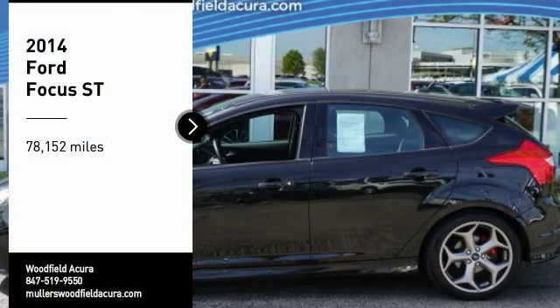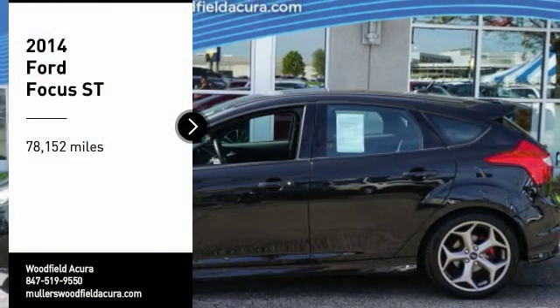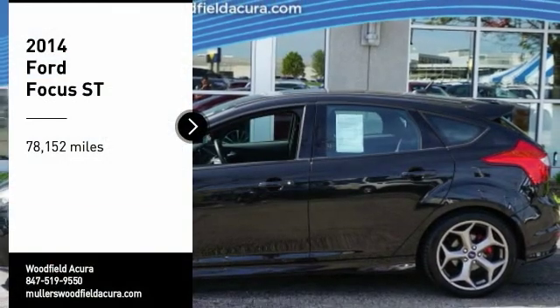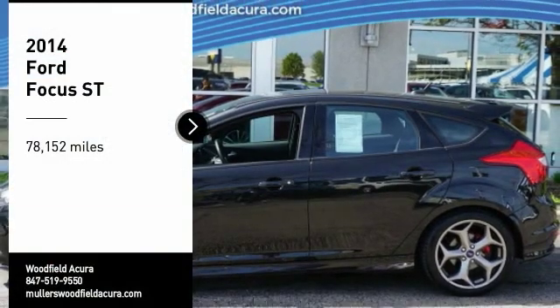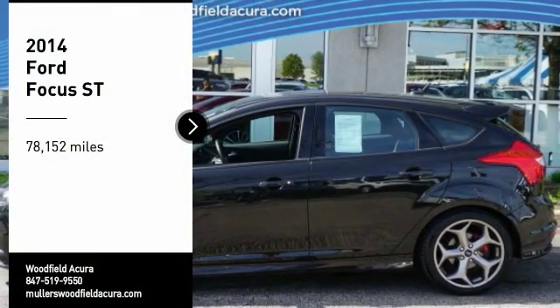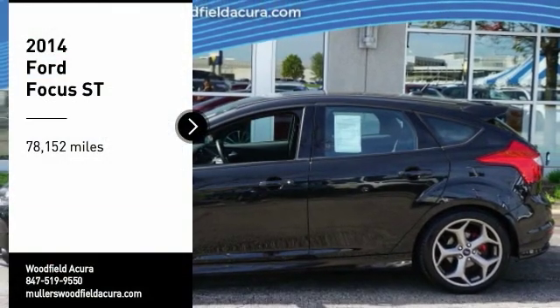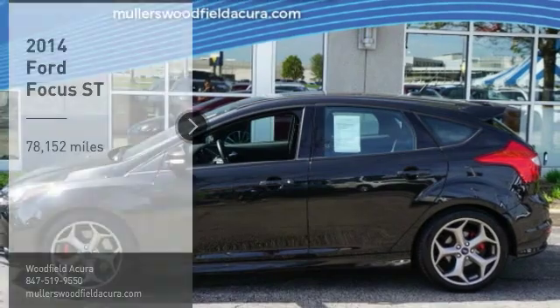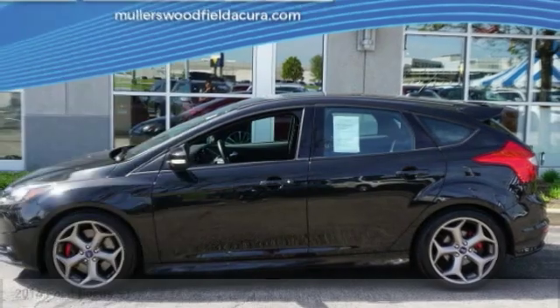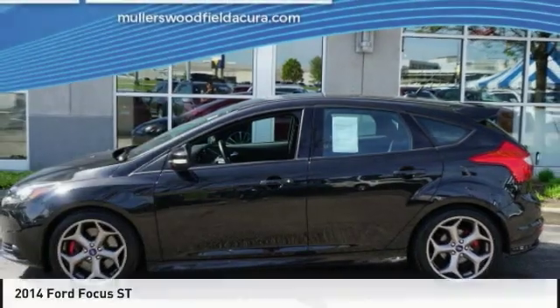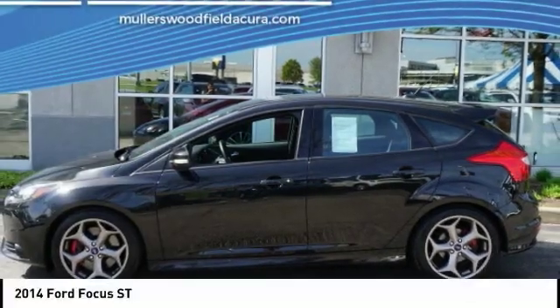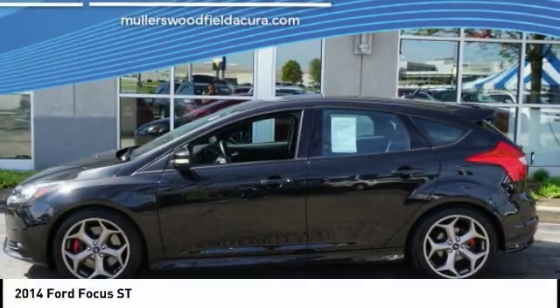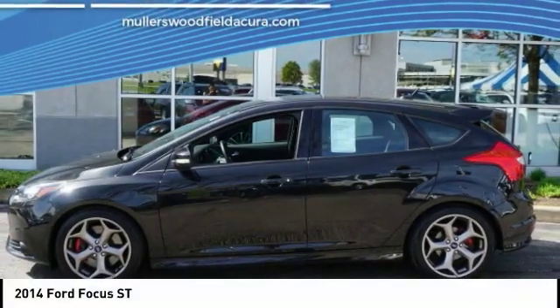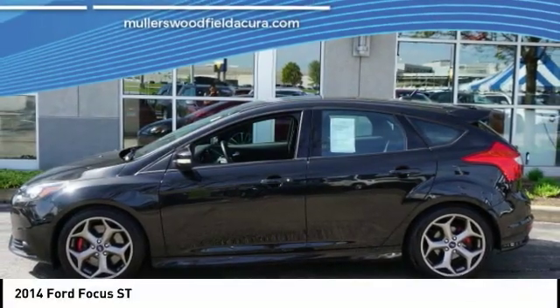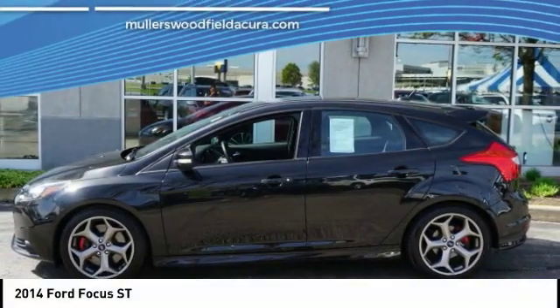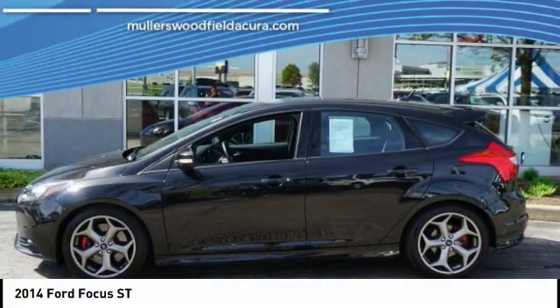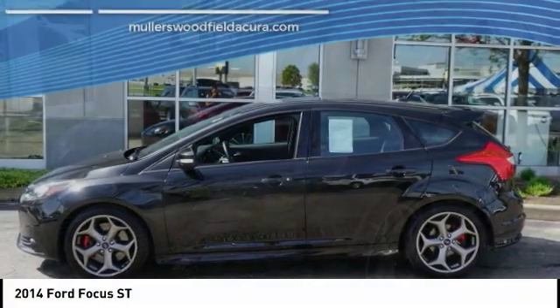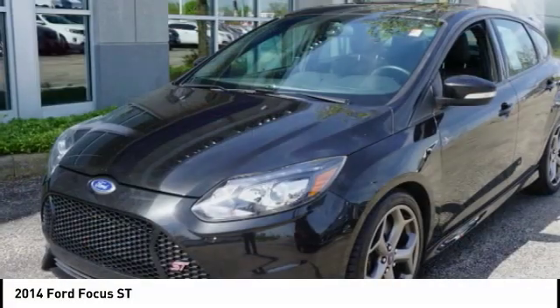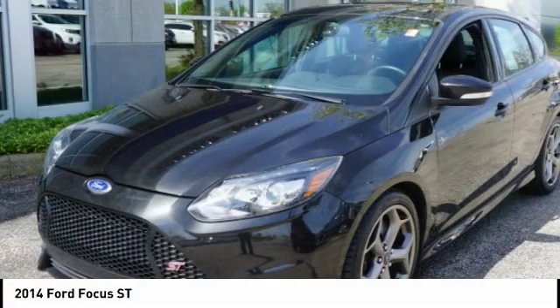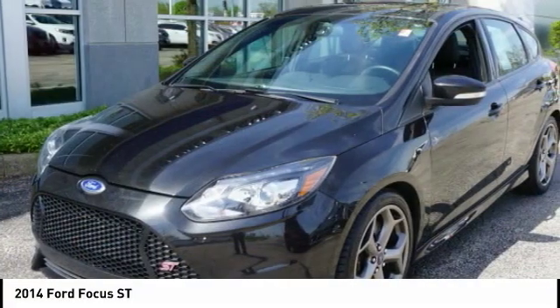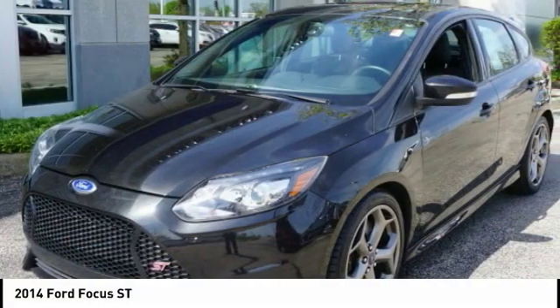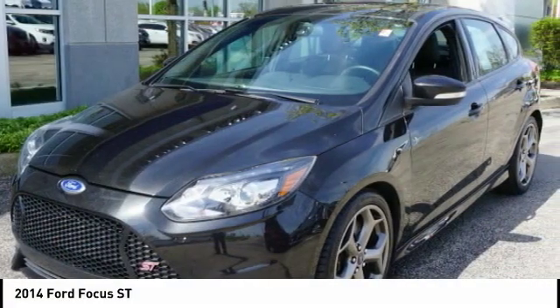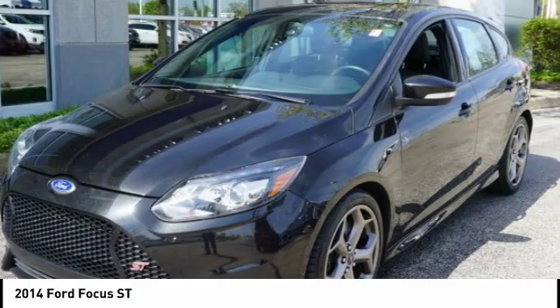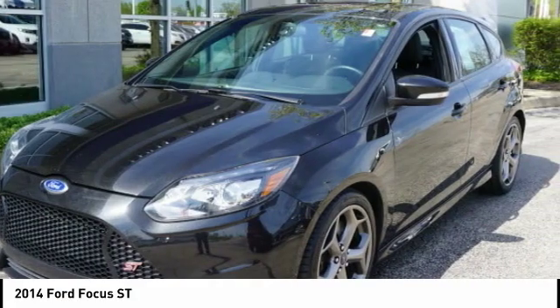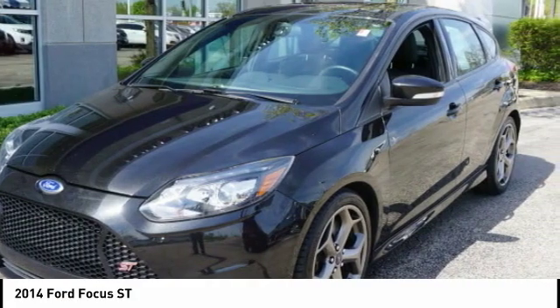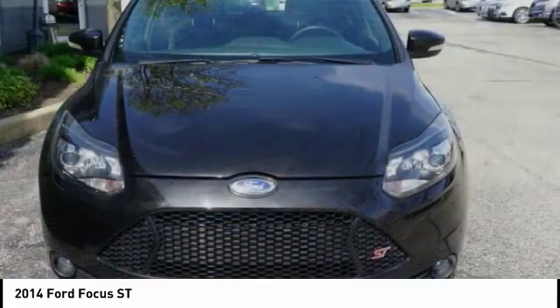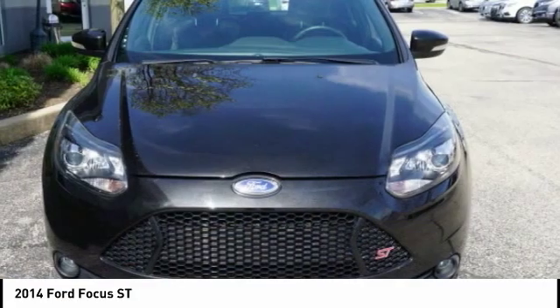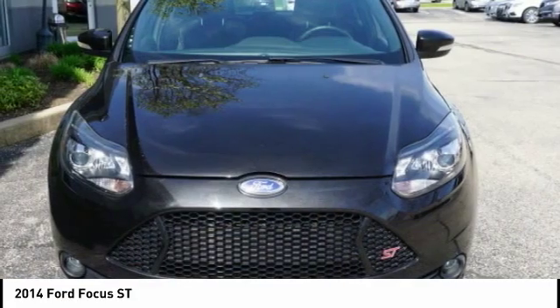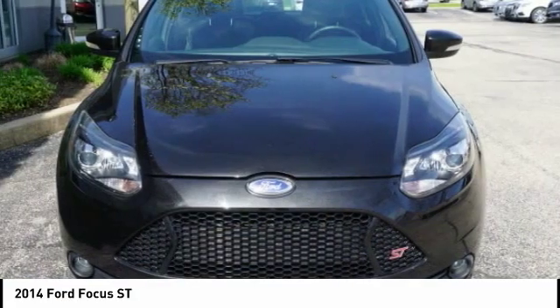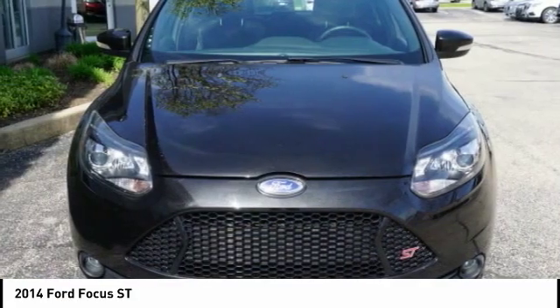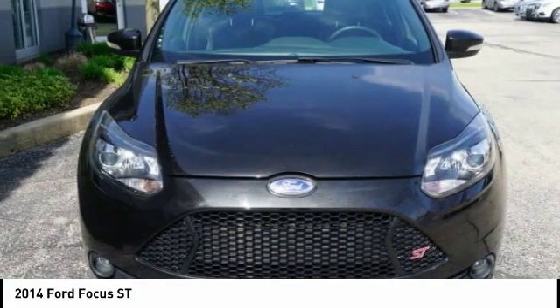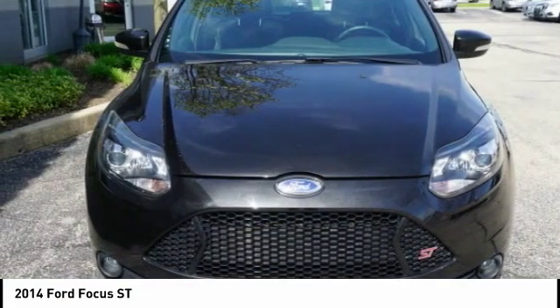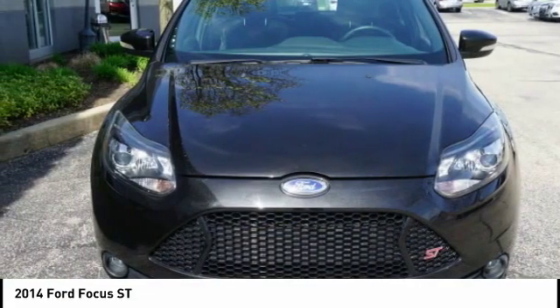Looking for the right vehicle? Check out the 2014 Focus. Focus has more cool tech, more of what you're looking for, from any point of view — more than meets the eye.